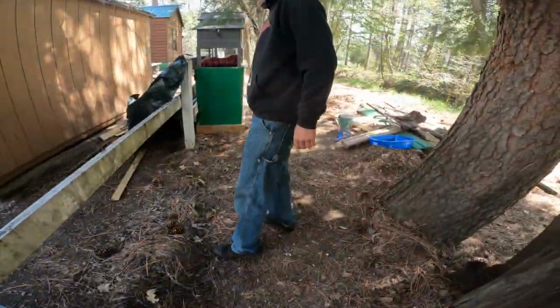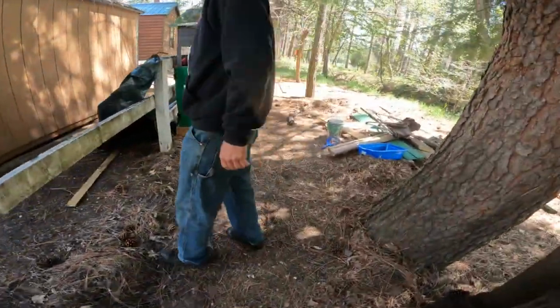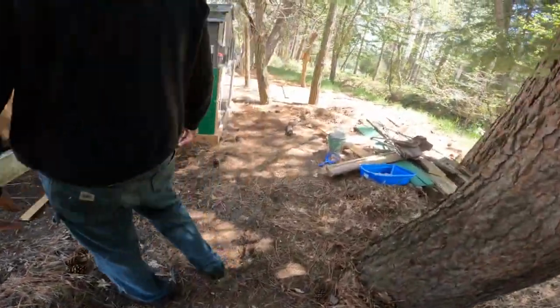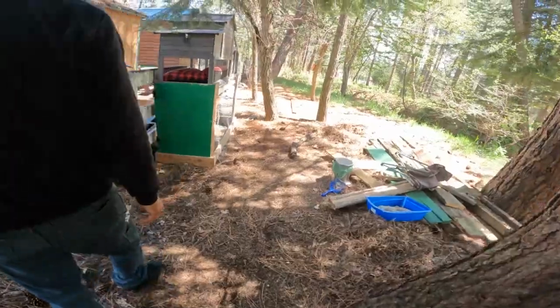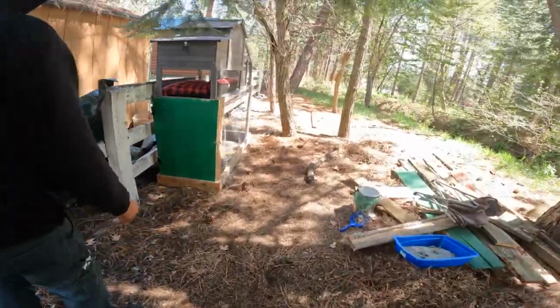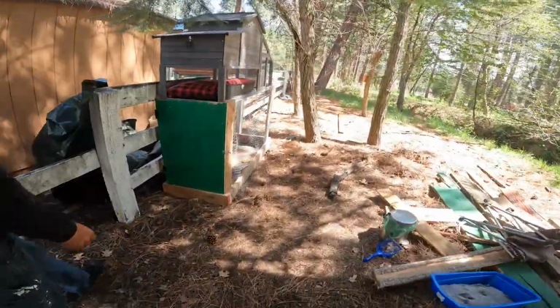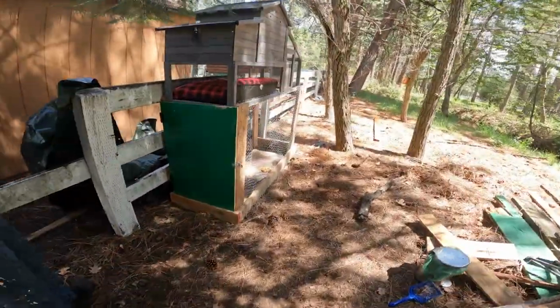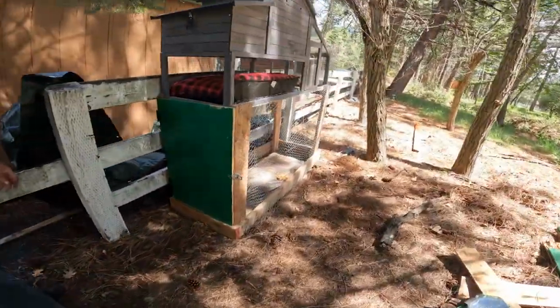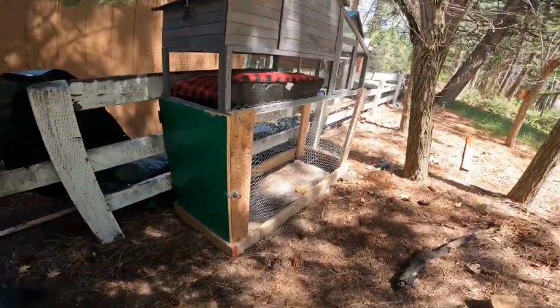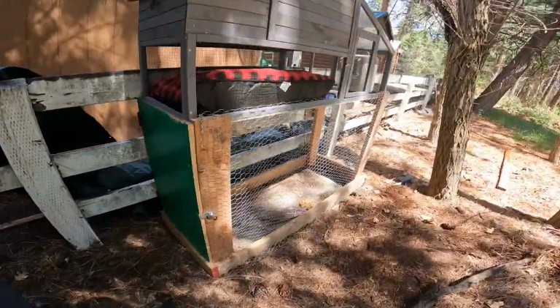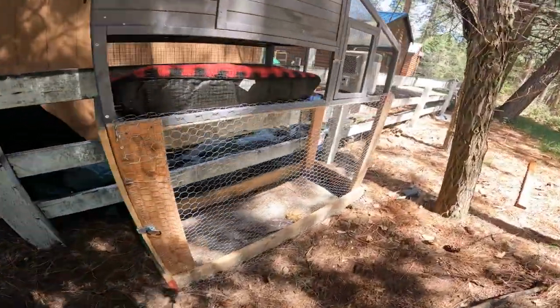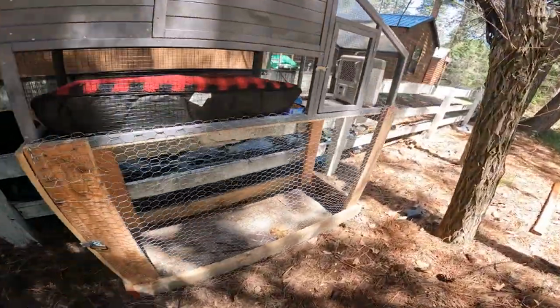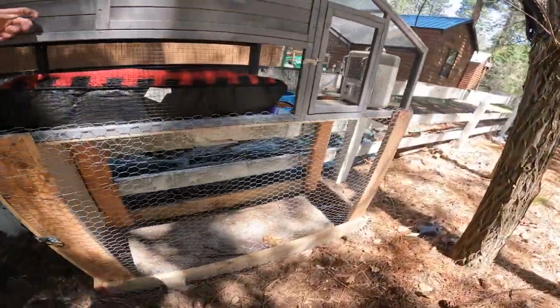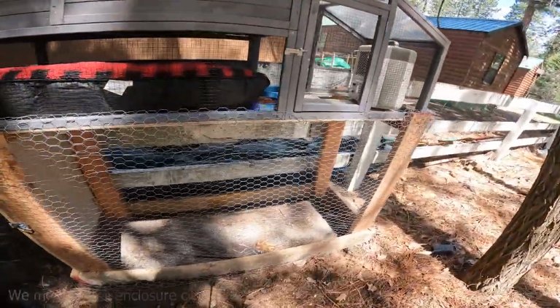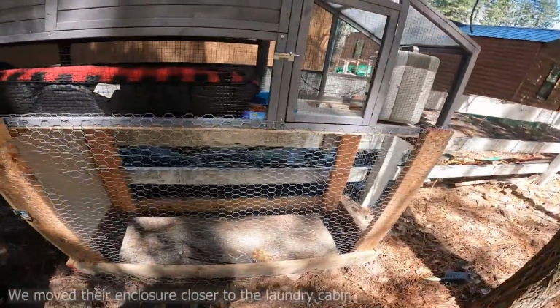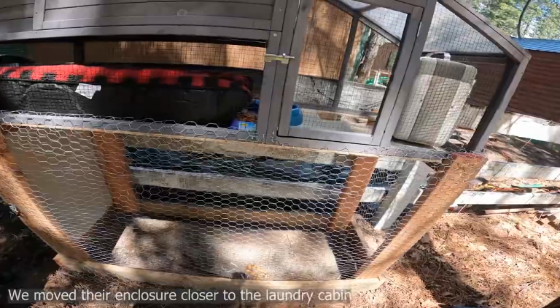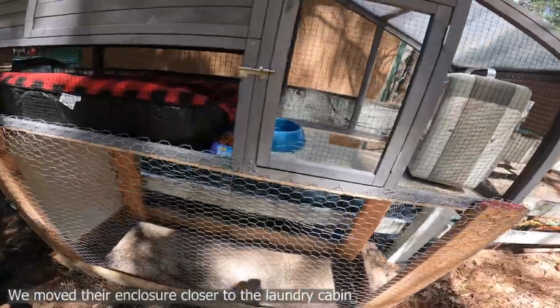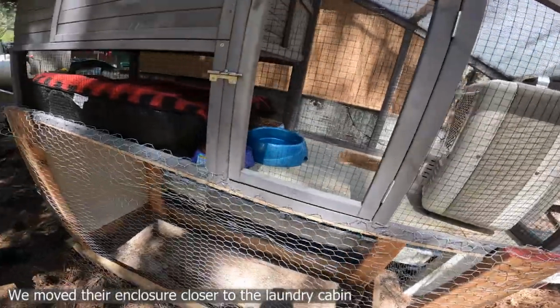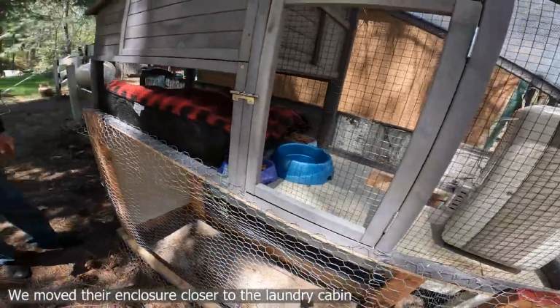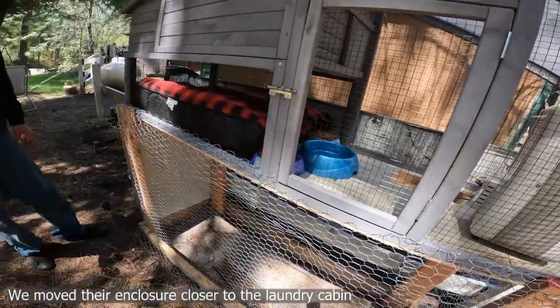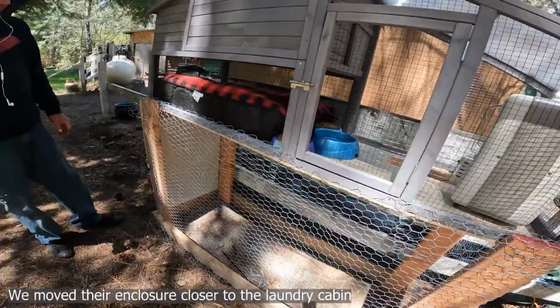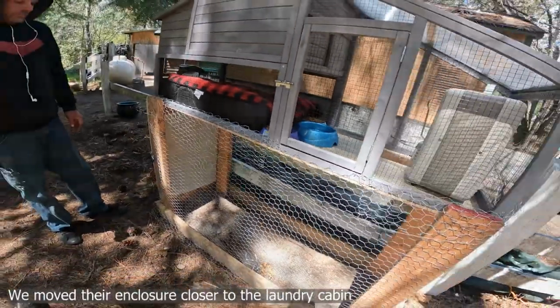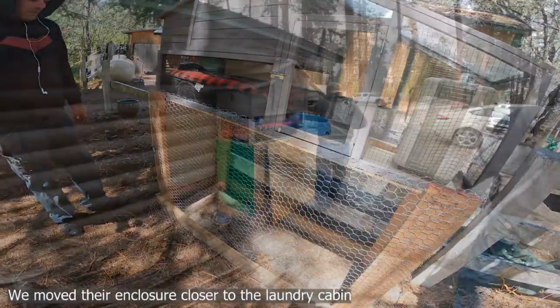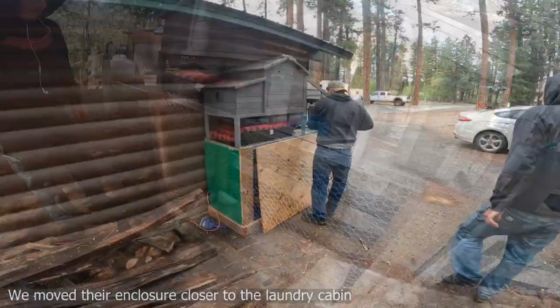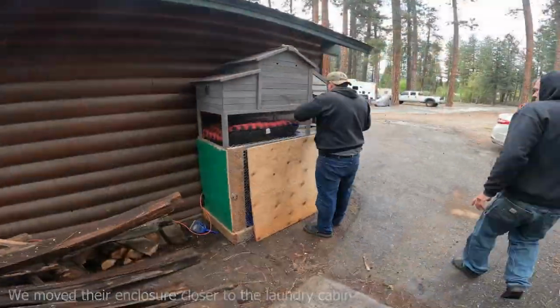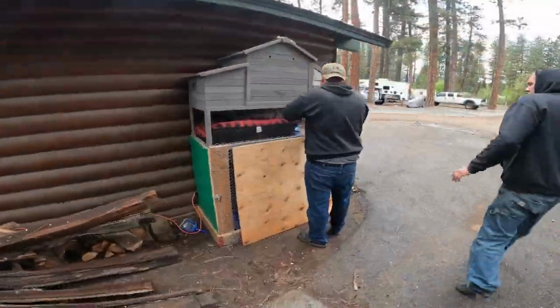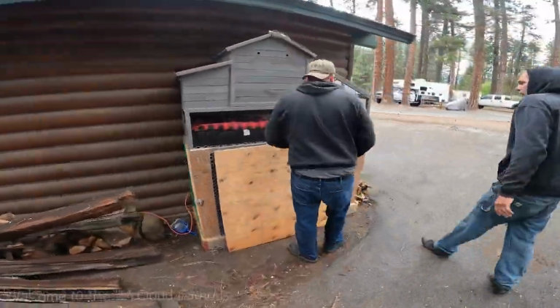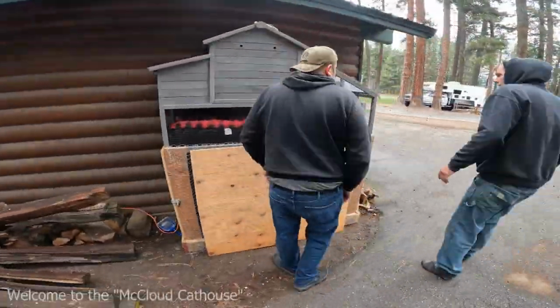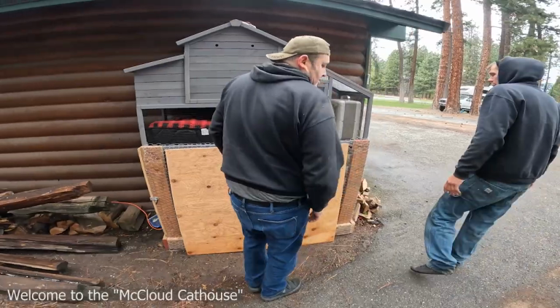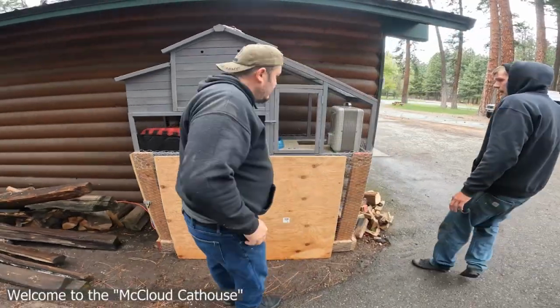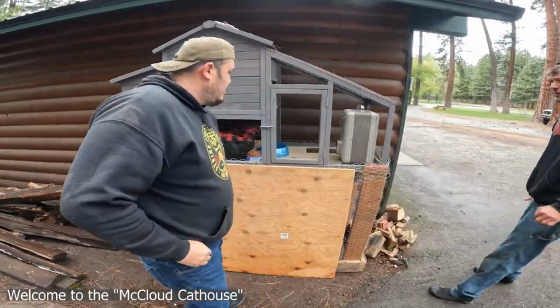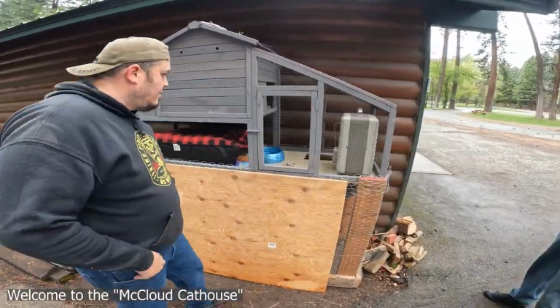They were meowing a lot. We had to stick them in their box to move it. But we fixed it. This is the new McLeod Cat House.